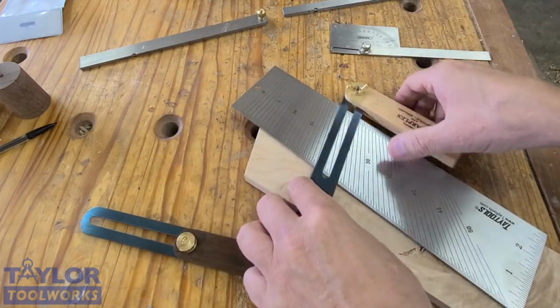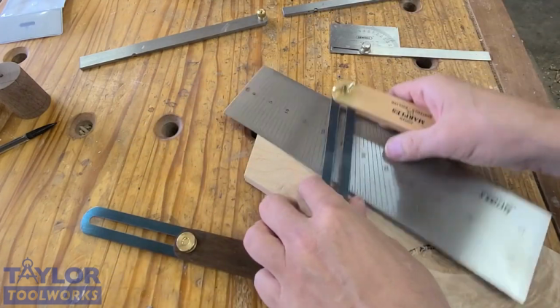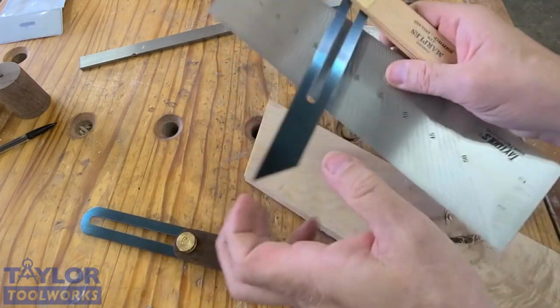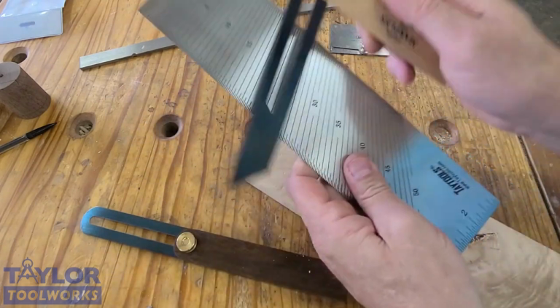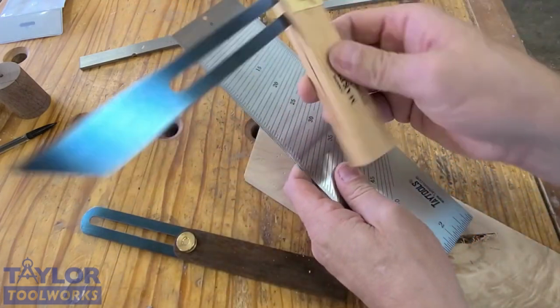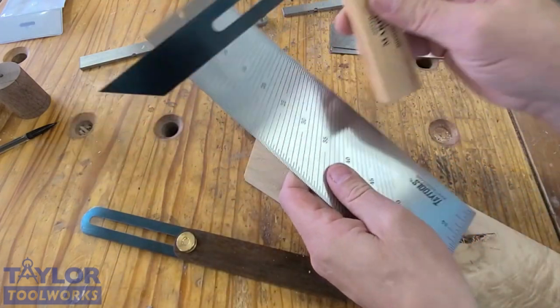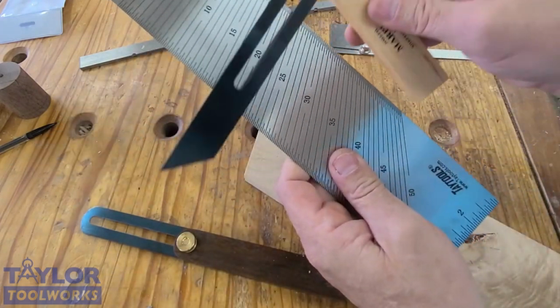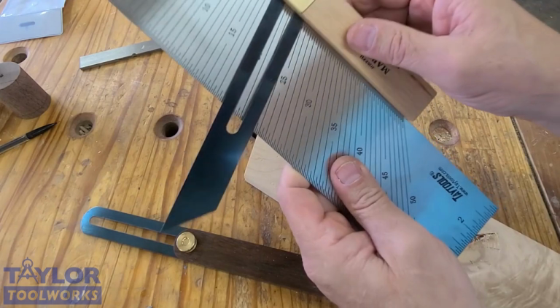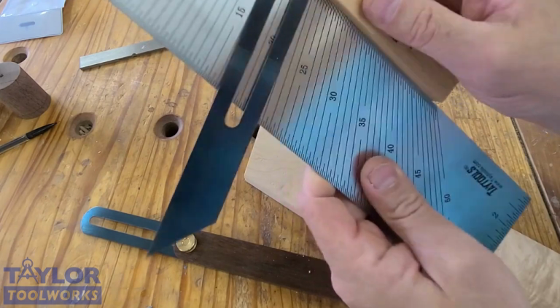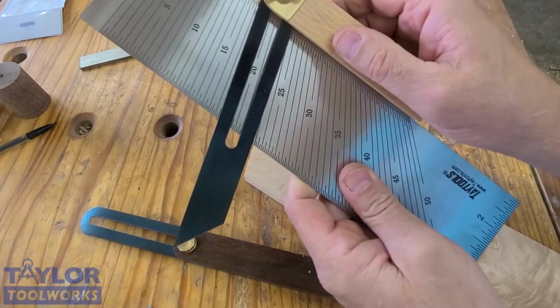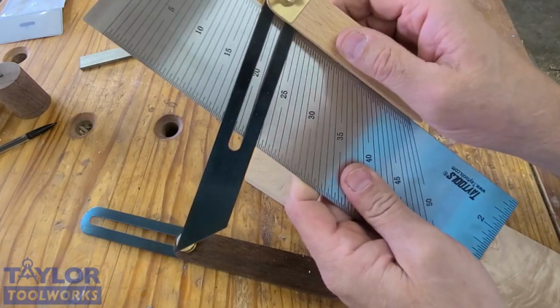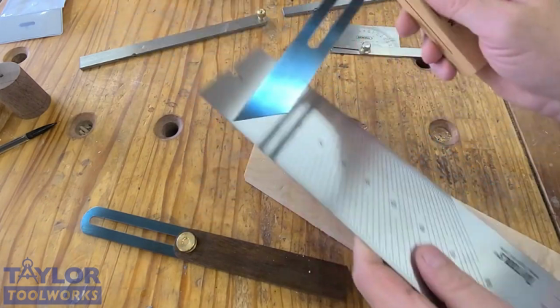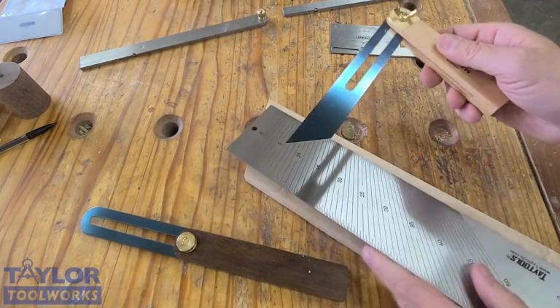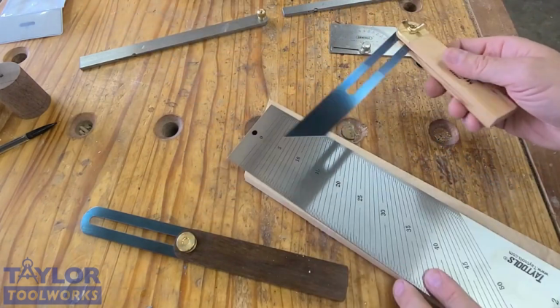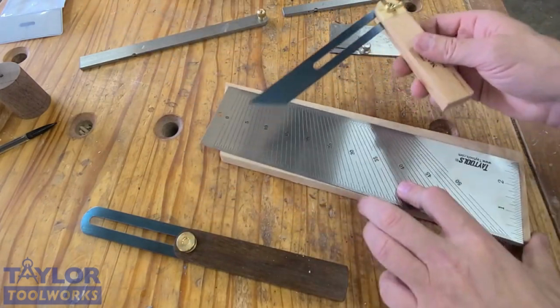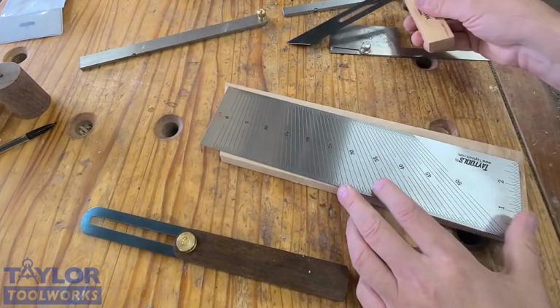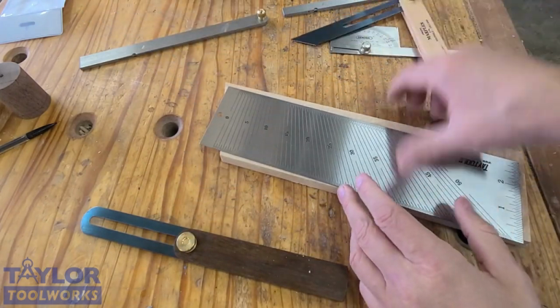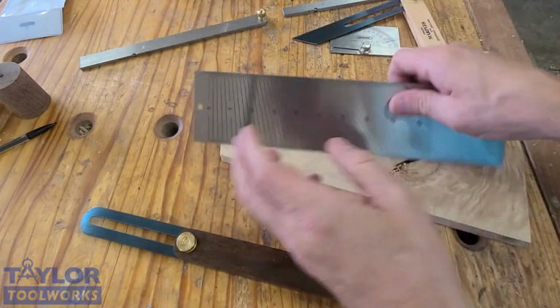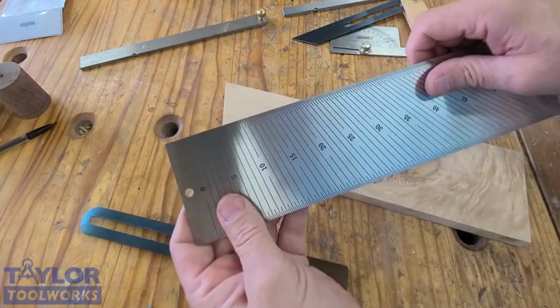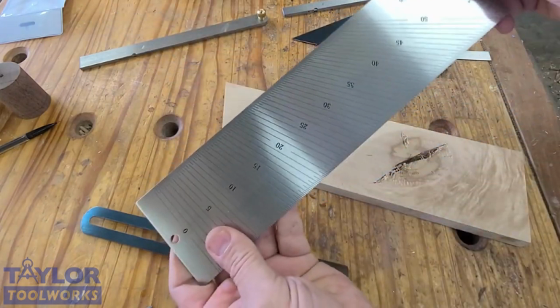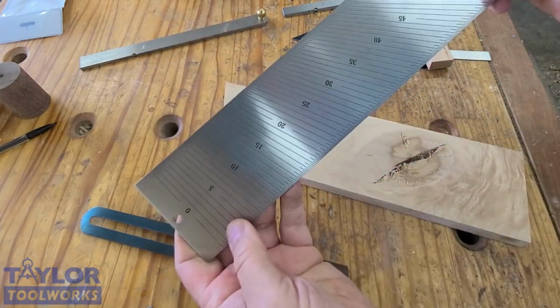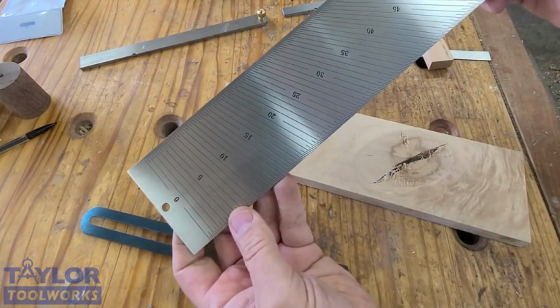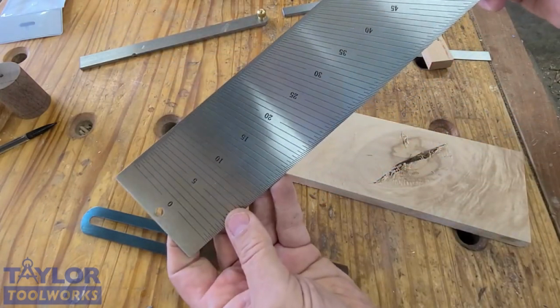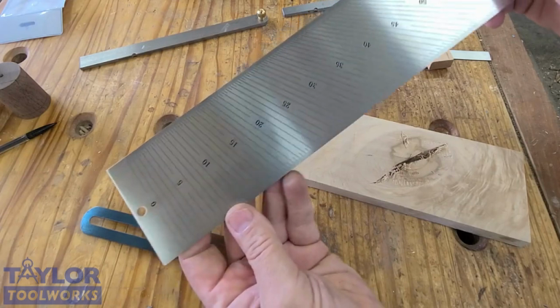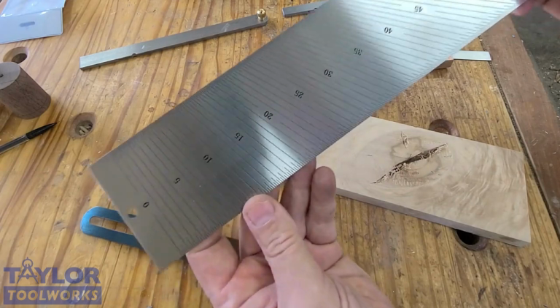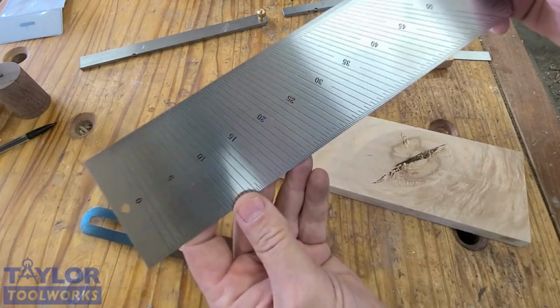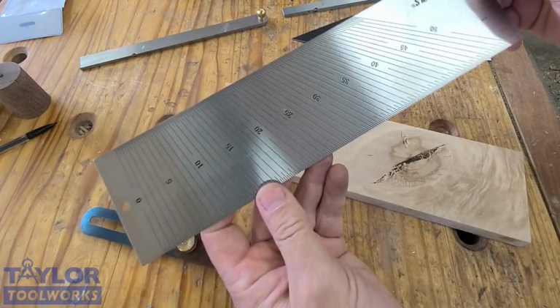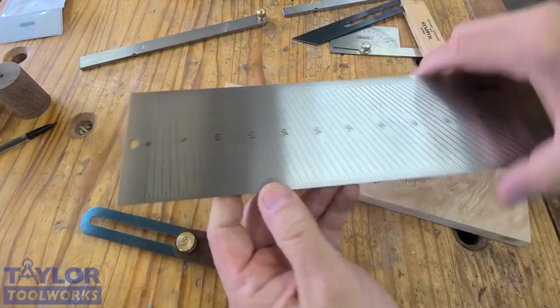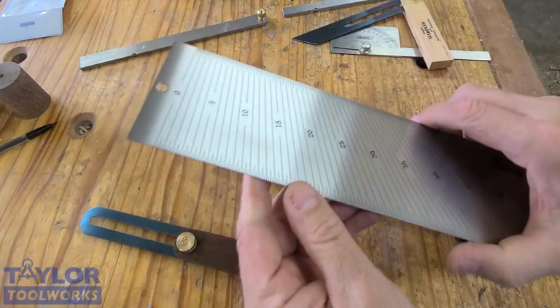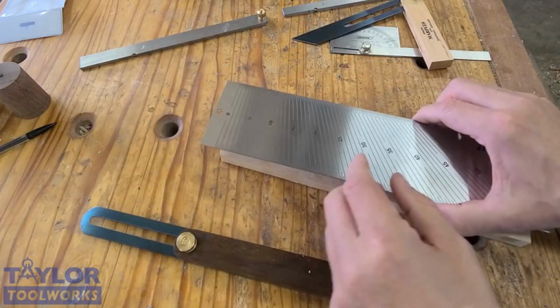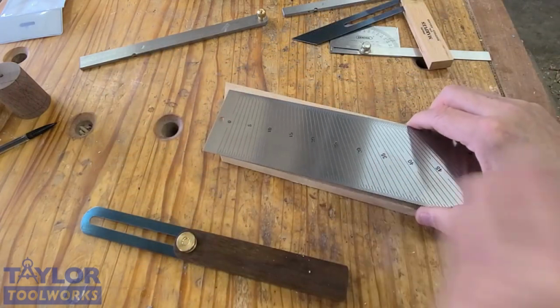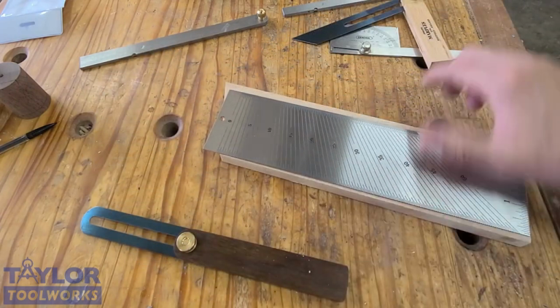So I do like using my bevel gauge in conjunction with the bevel setter — I would never be without it. I've had this for decades and I've used it hundreds of times. It's been really useful over the years.